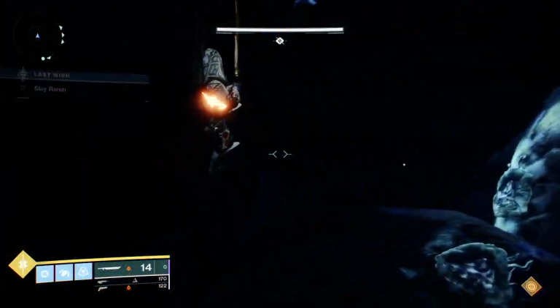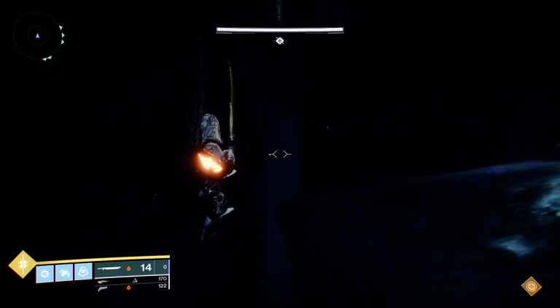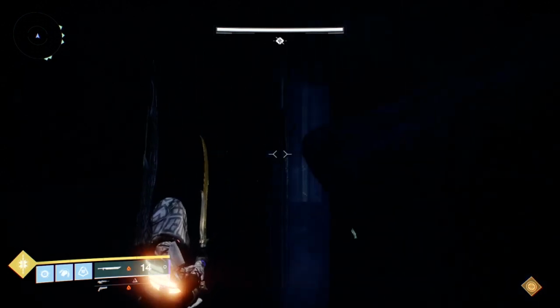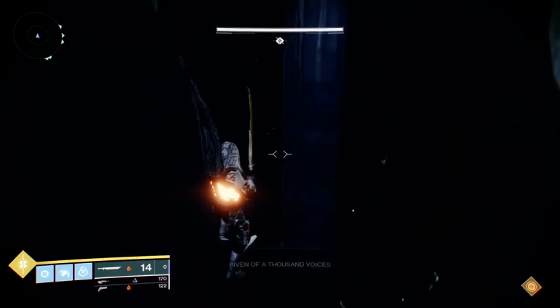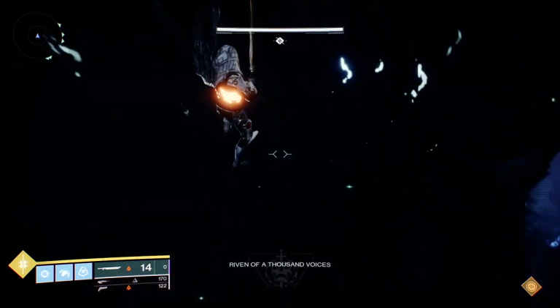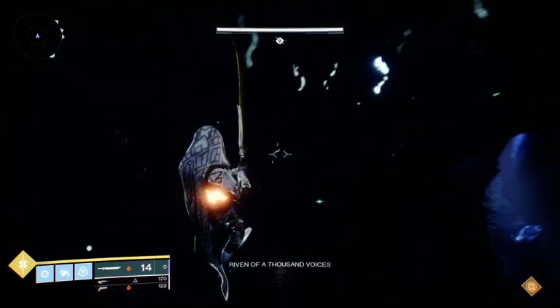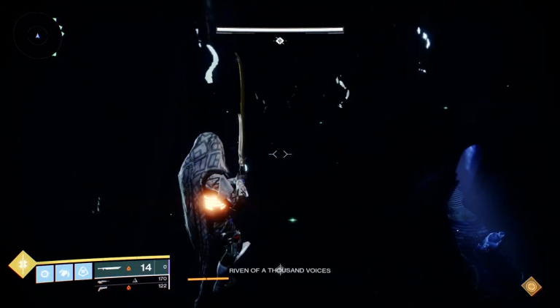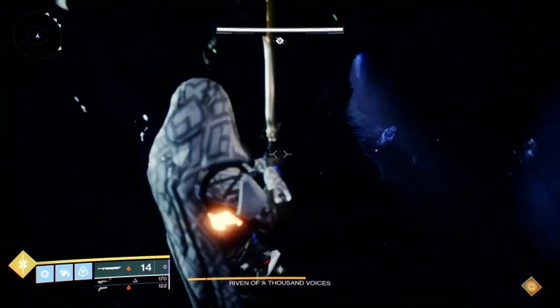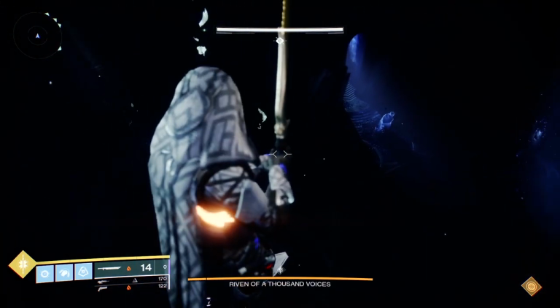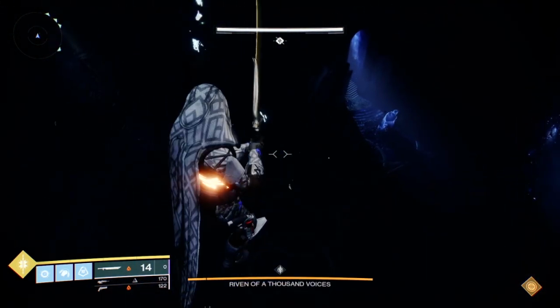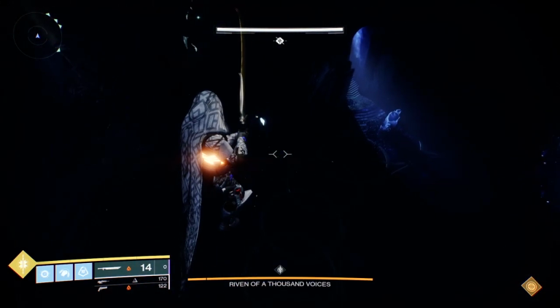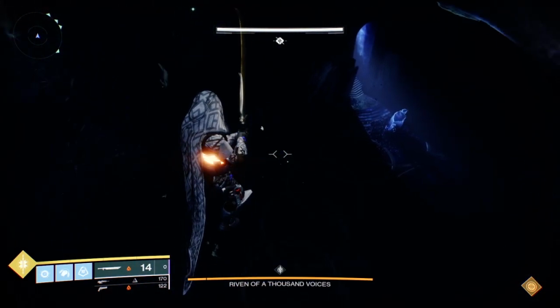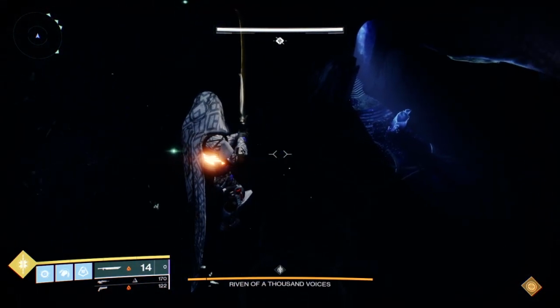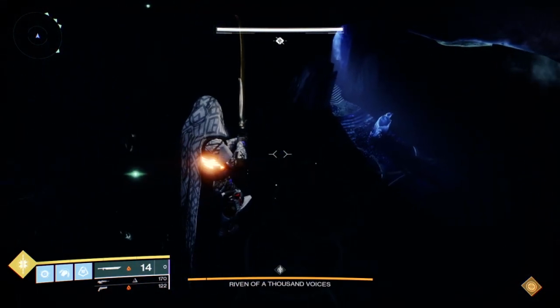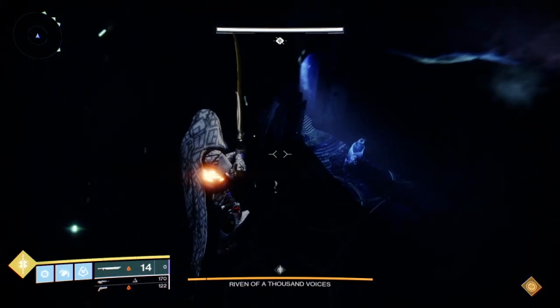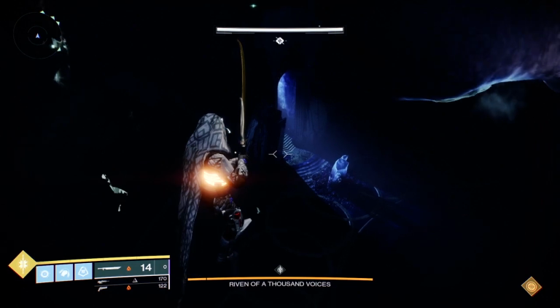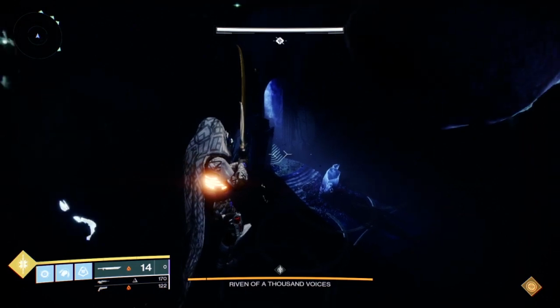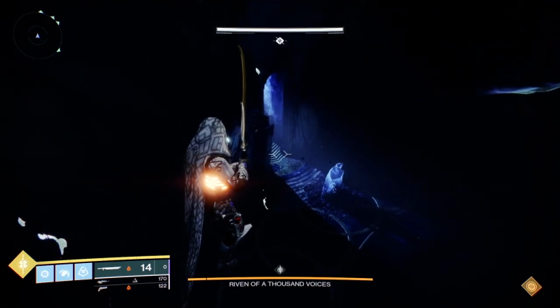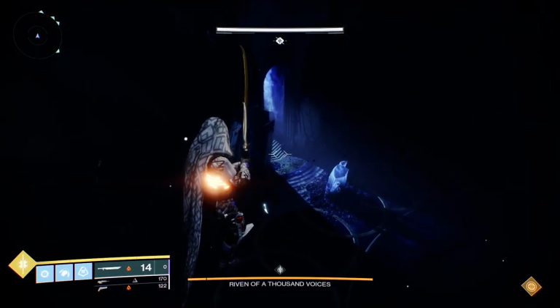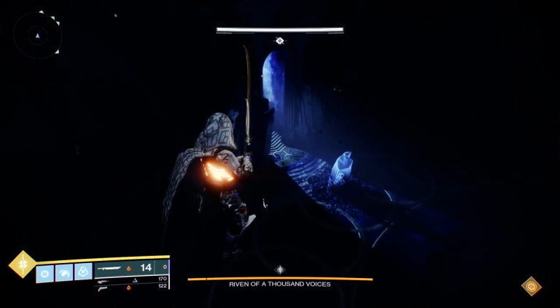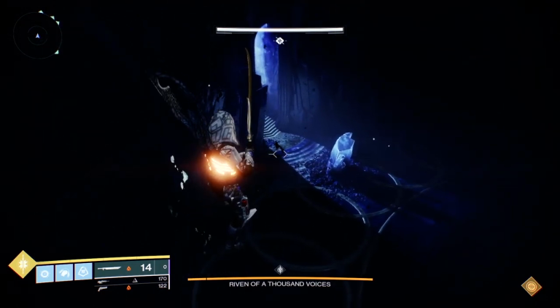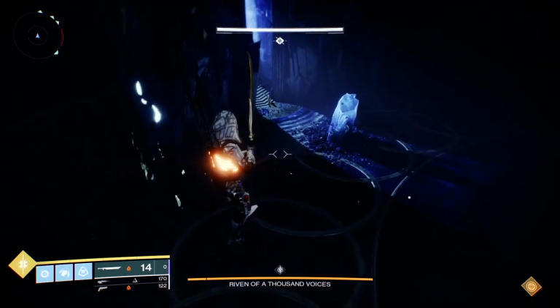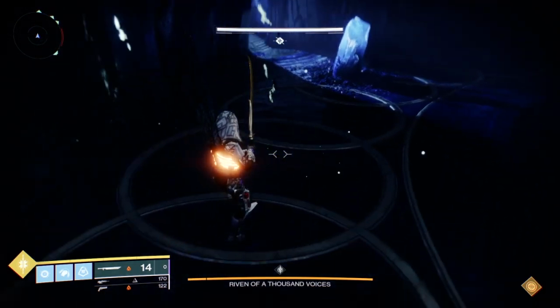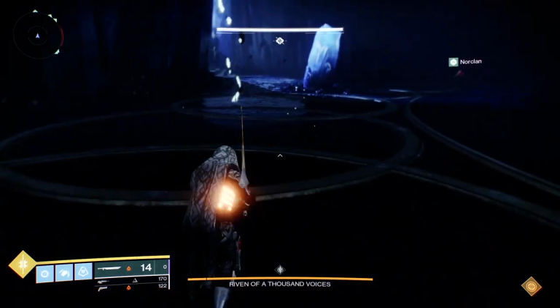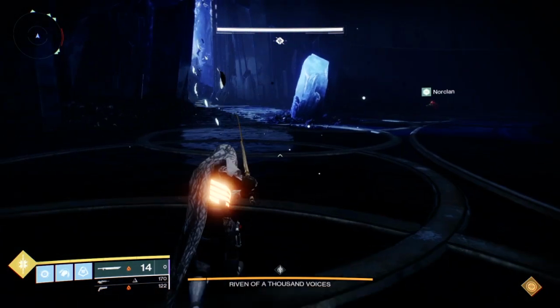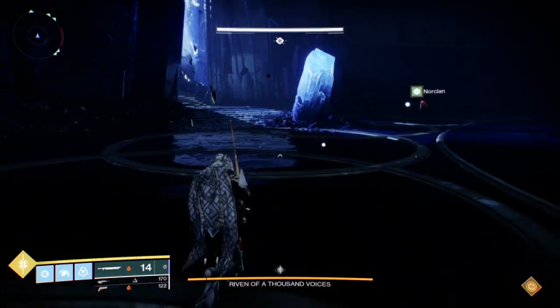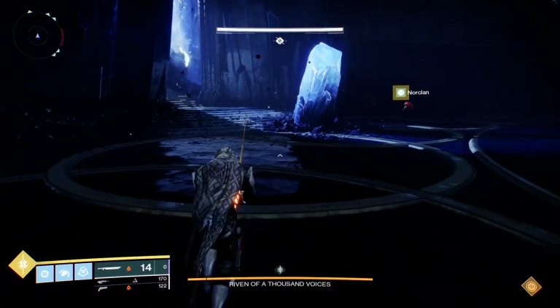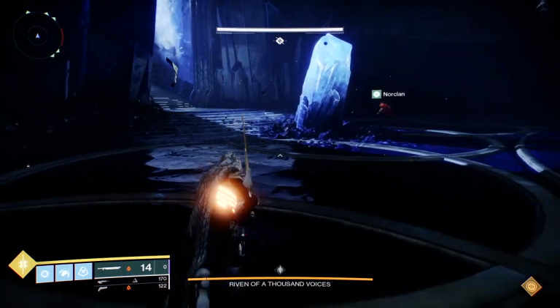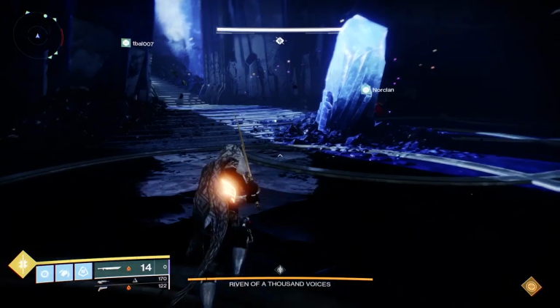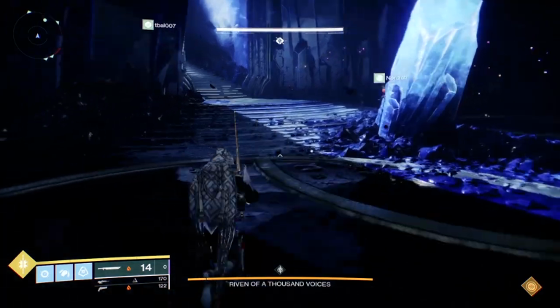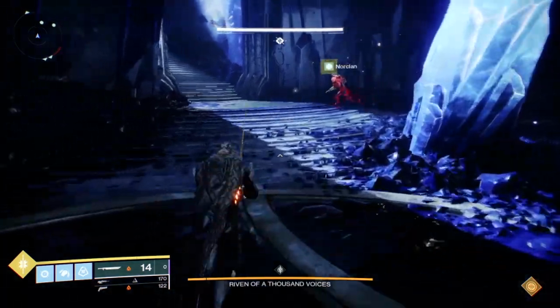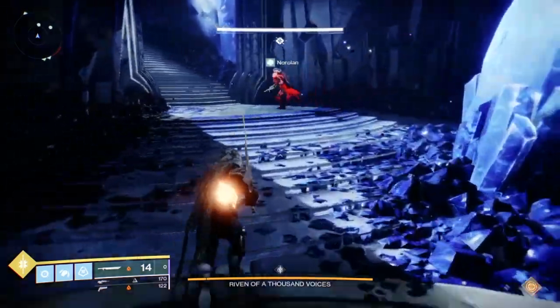The encounter itself is split into two rooms — one's a yellow room and one's a blue room. What I do first is go into the blue room just for consistency's sake. You don't have to do that, but if you're going to follow the steps in this video, it probably makes sense.